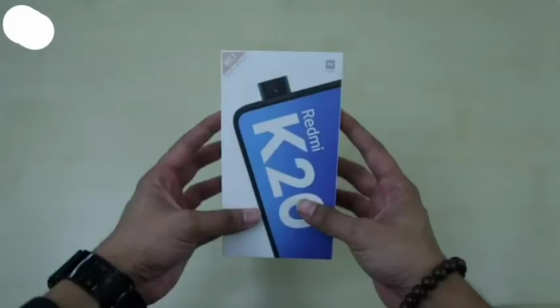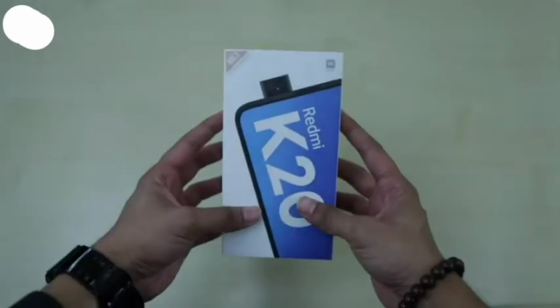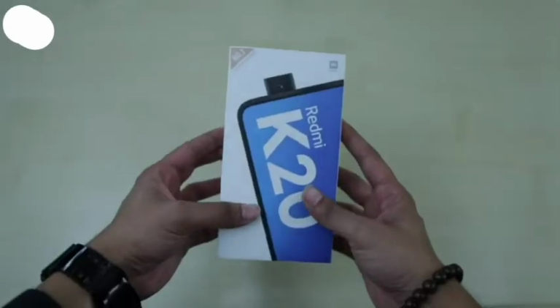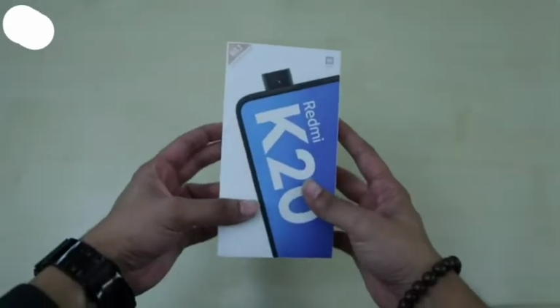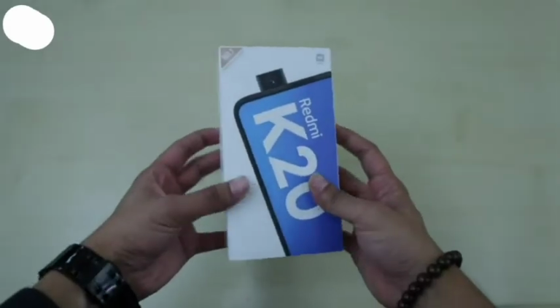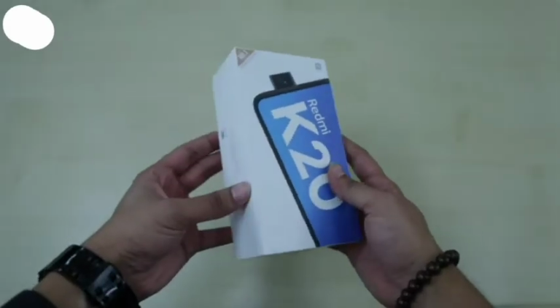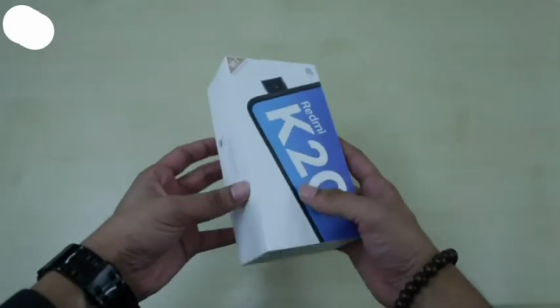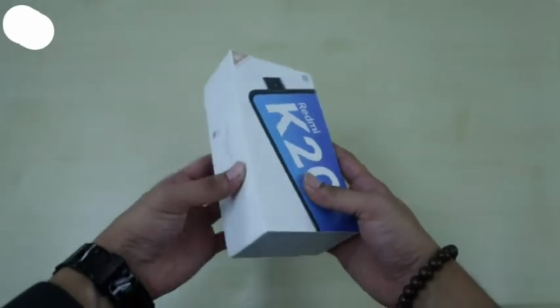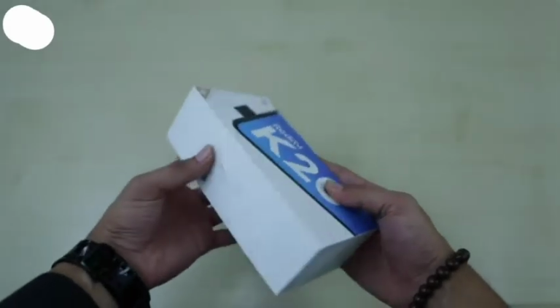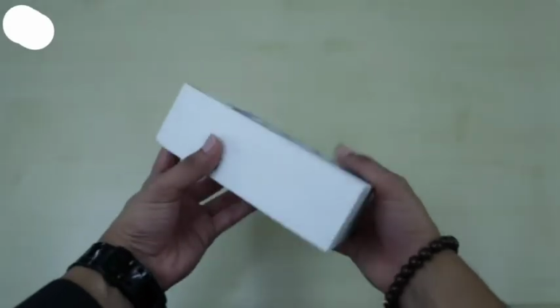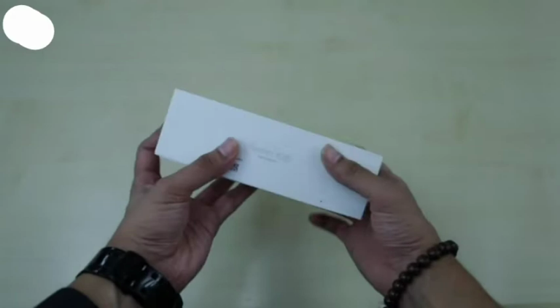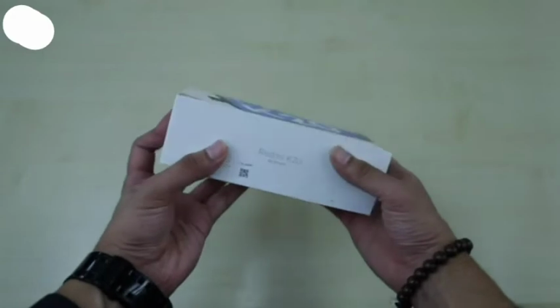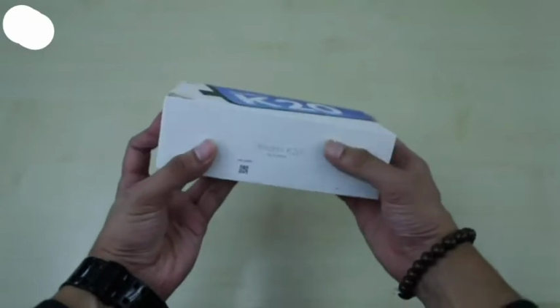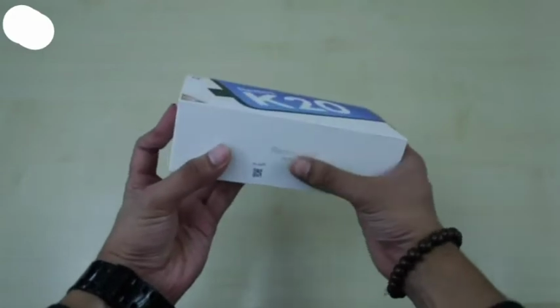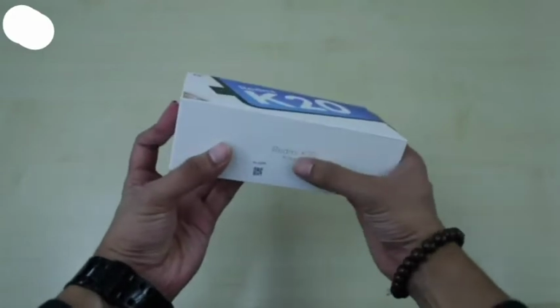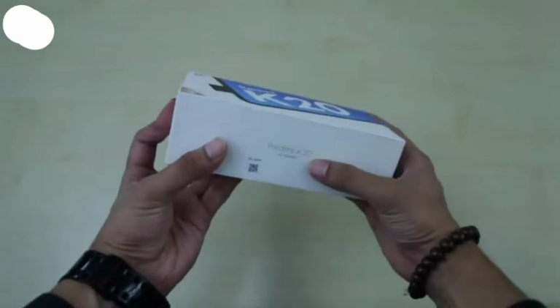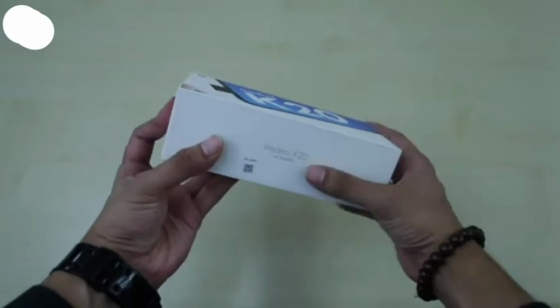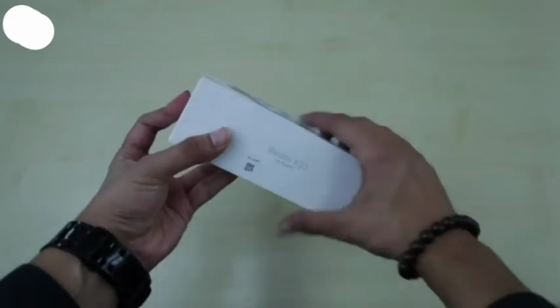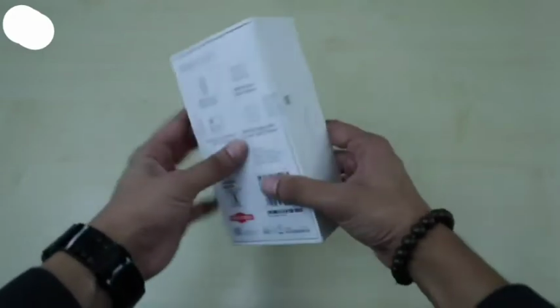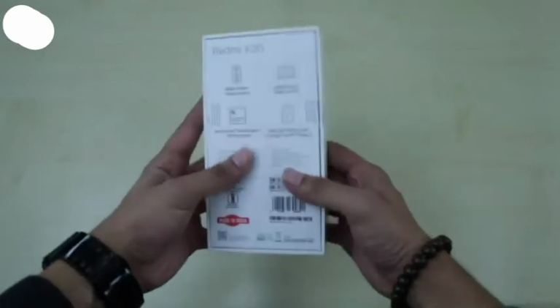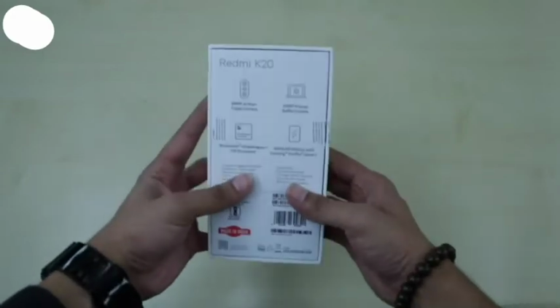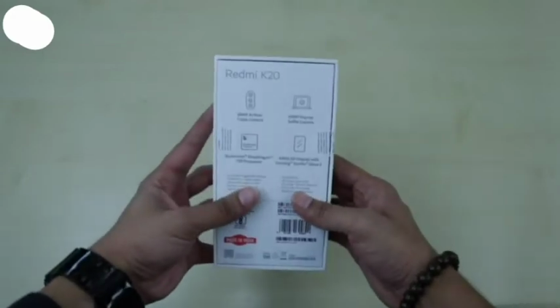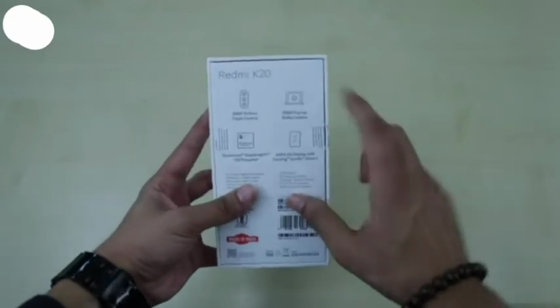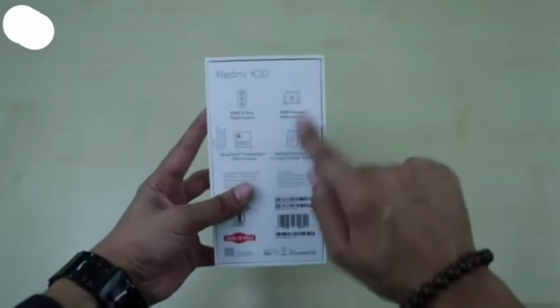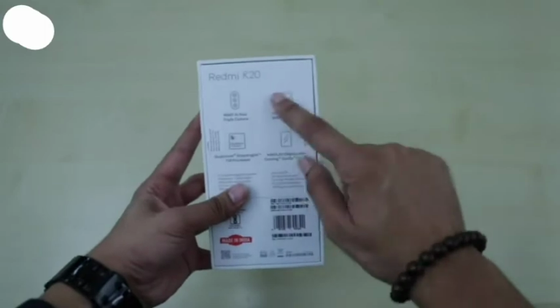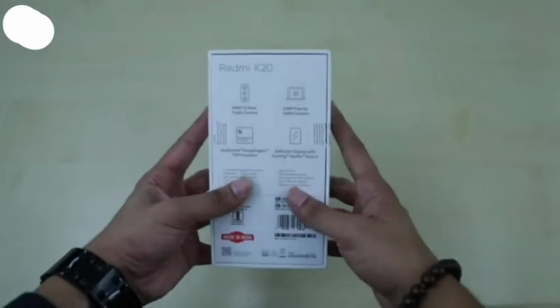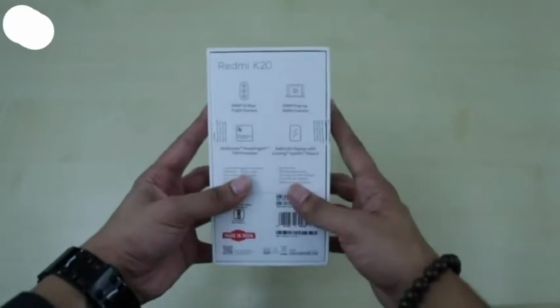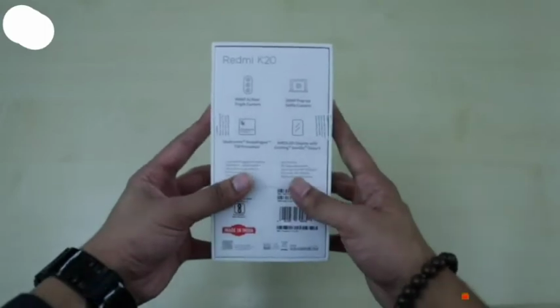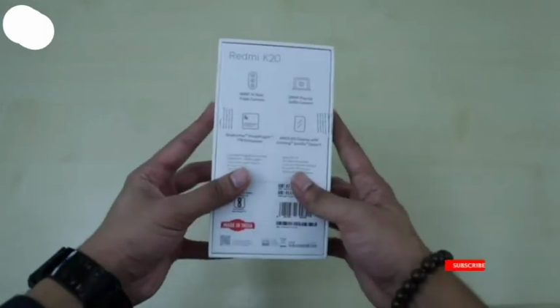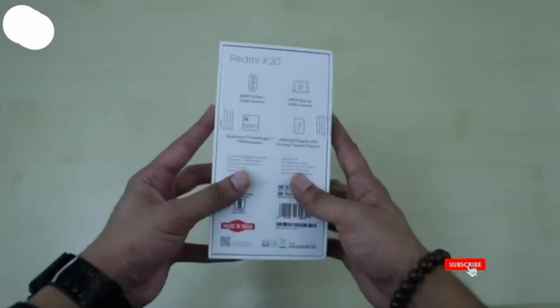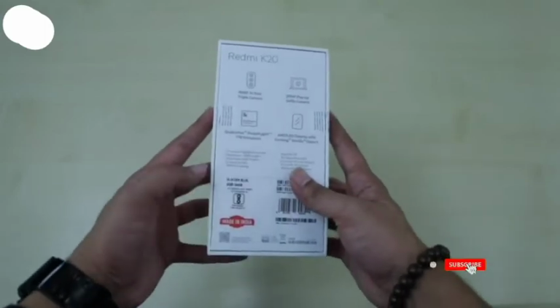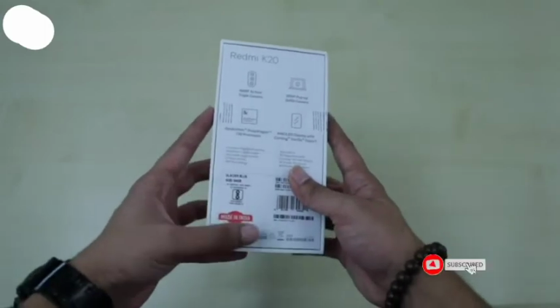This is the box showing the image of the phone on the front. There's the Redmi K20 name on the side. Turning to the back, we see some key specifications. We'll talk about them in a bit.